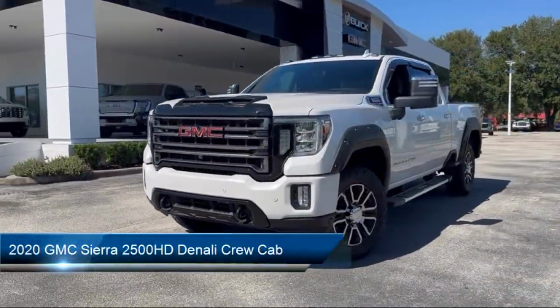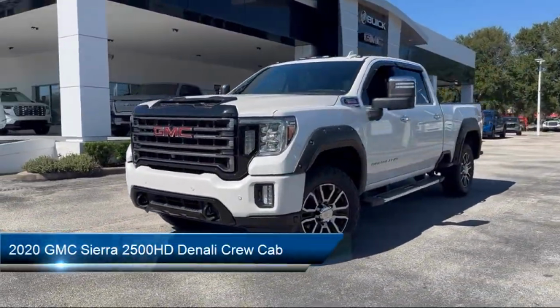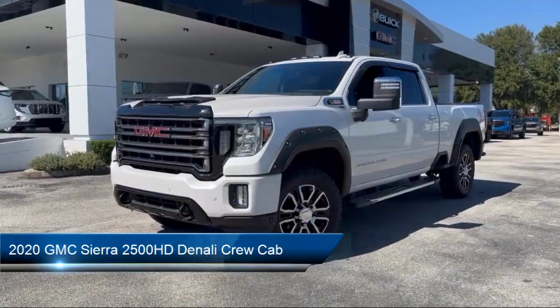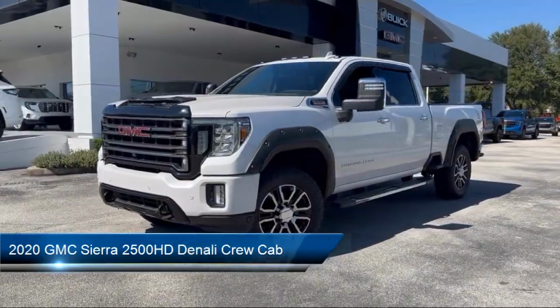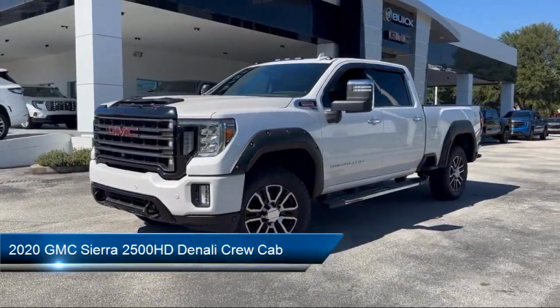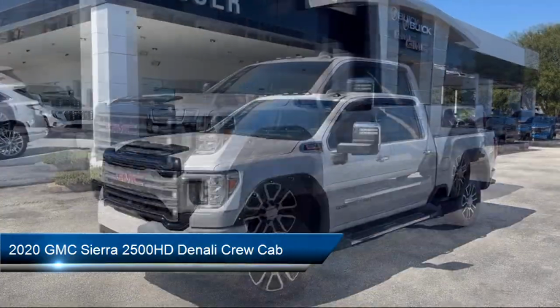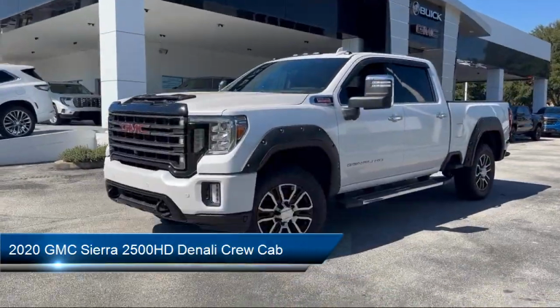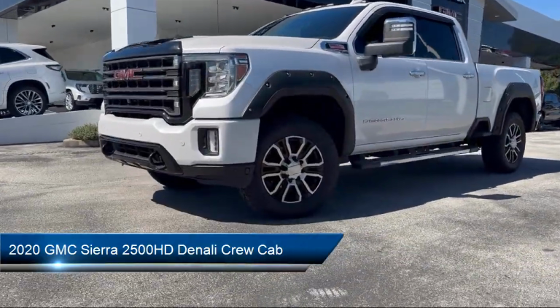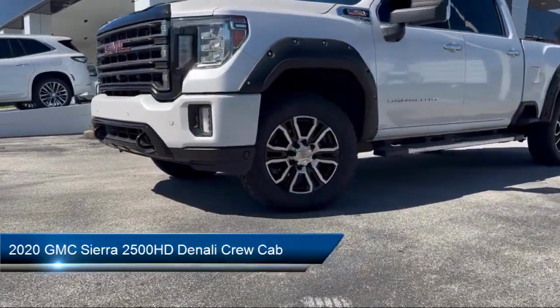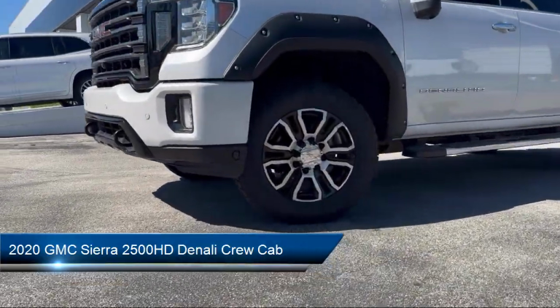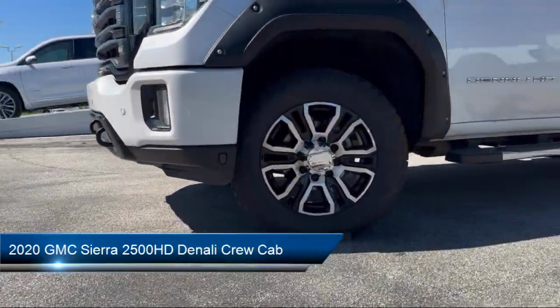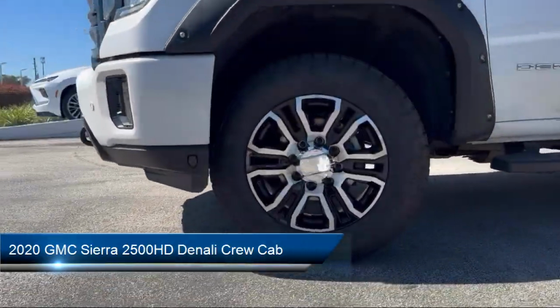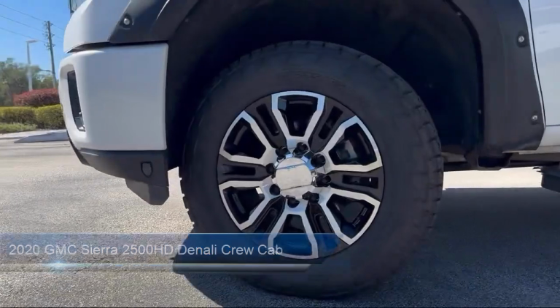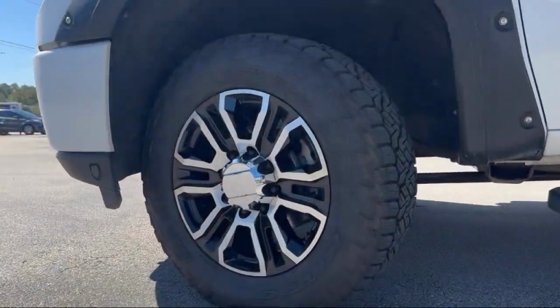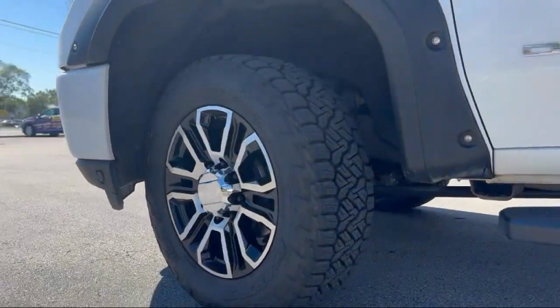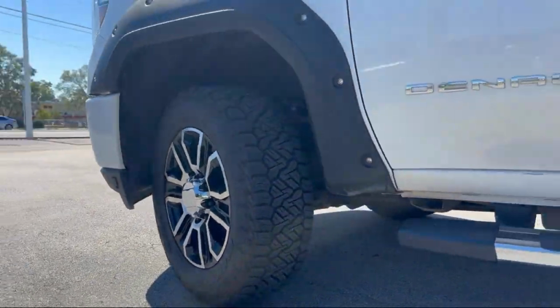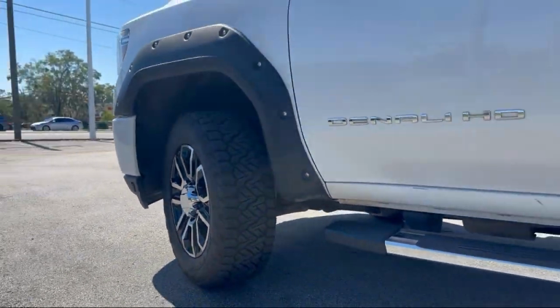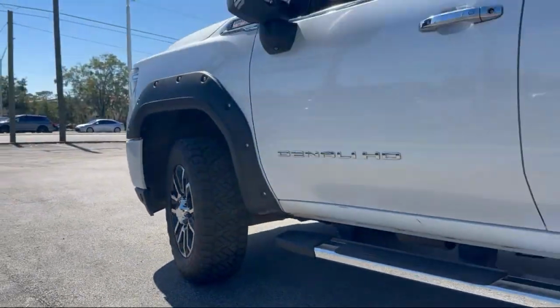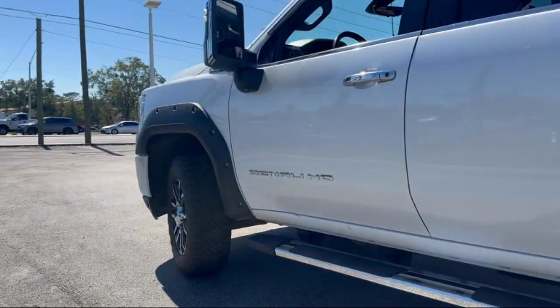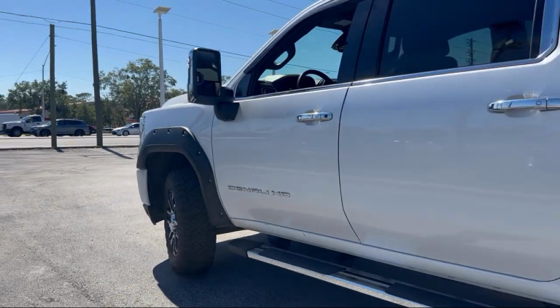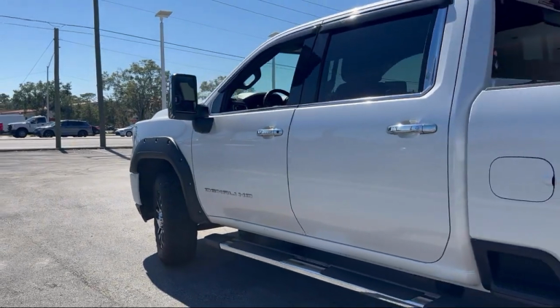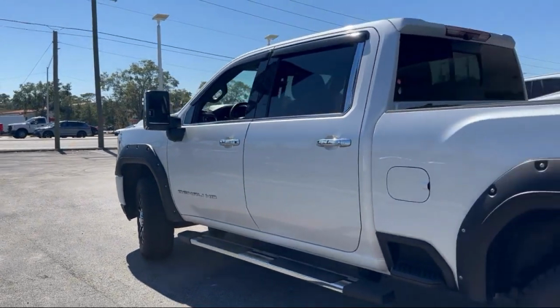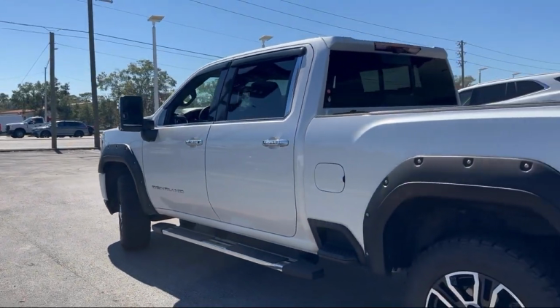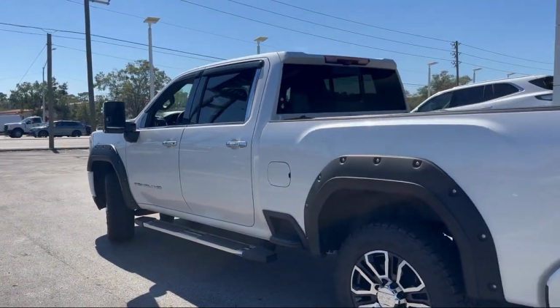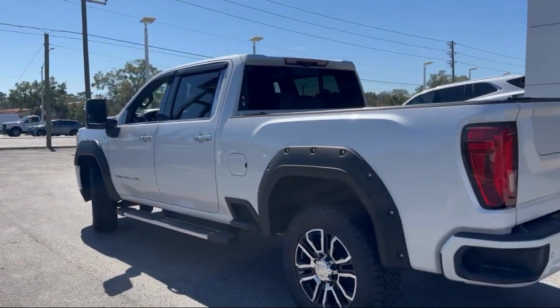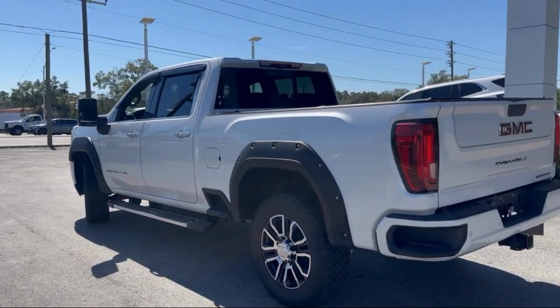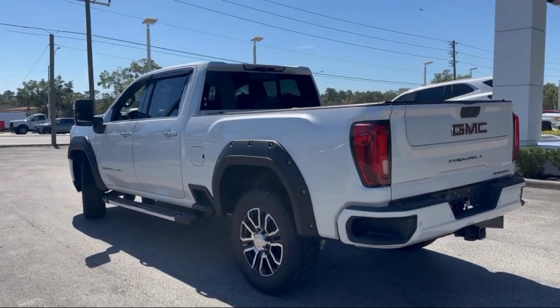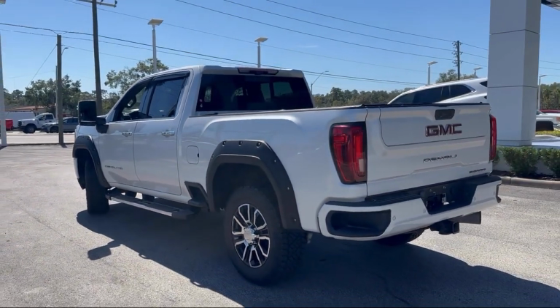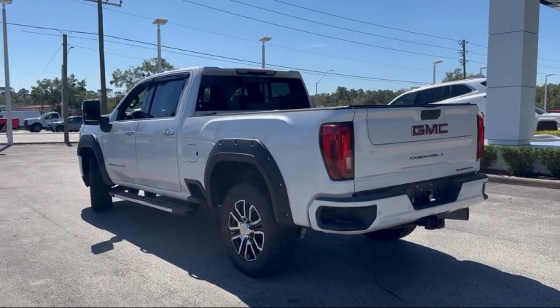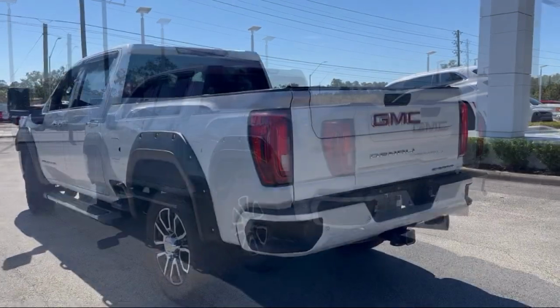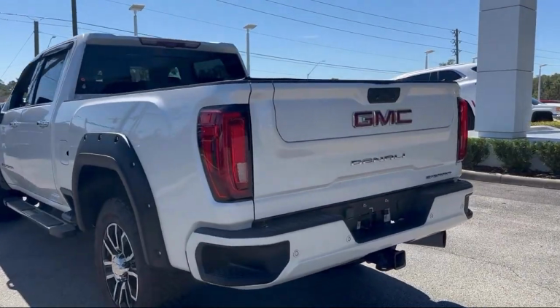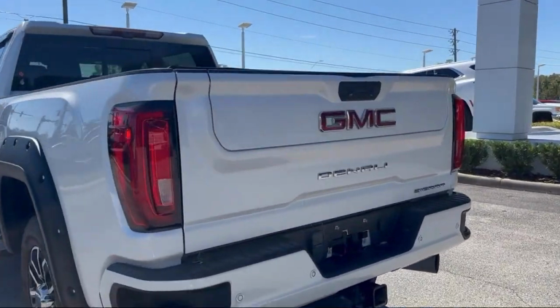It comes equipped with technology package, IntelliBeam with automatic high beam on and off, GMC connected access capable, Wi-Fi and hotspot capable, bed view camera, LED smoked amber roof marker light, and heavy duty 80 amp battery.